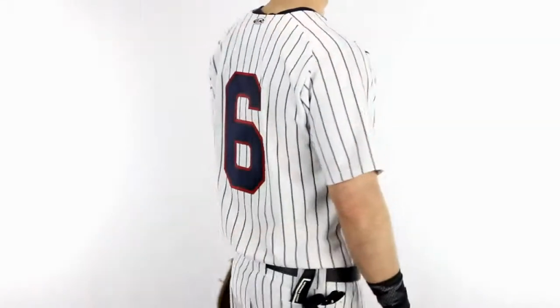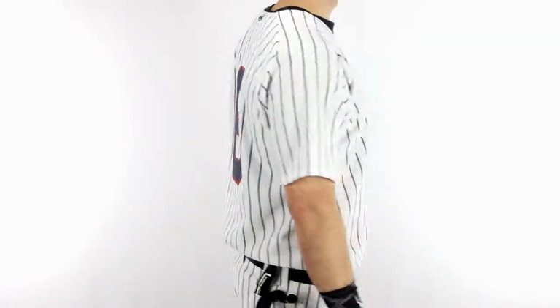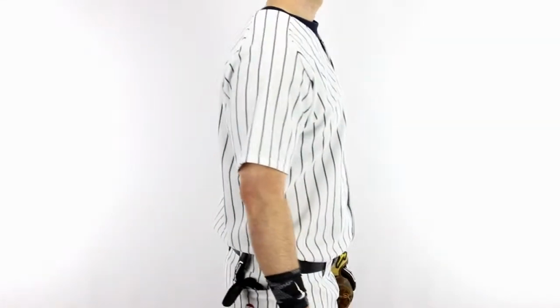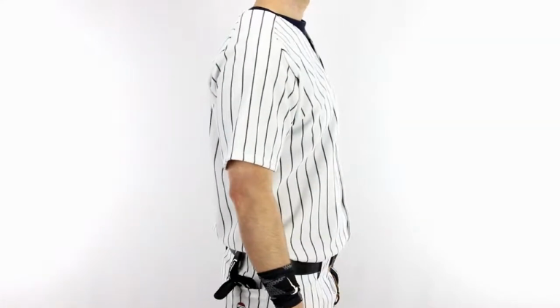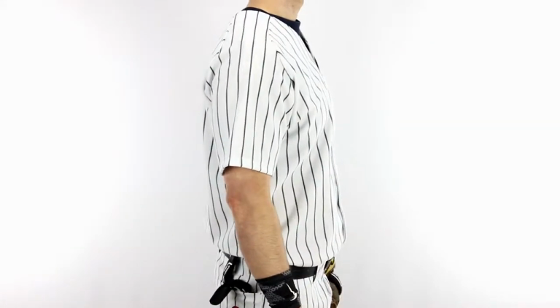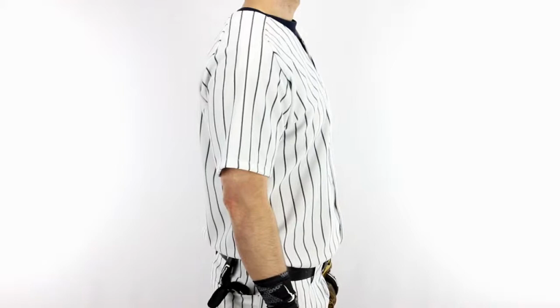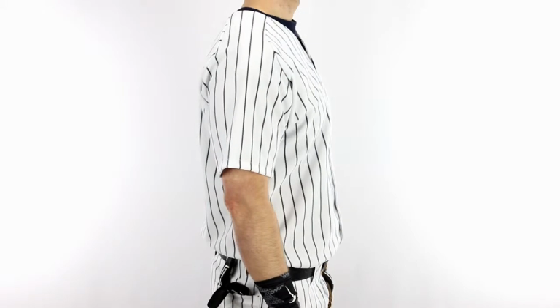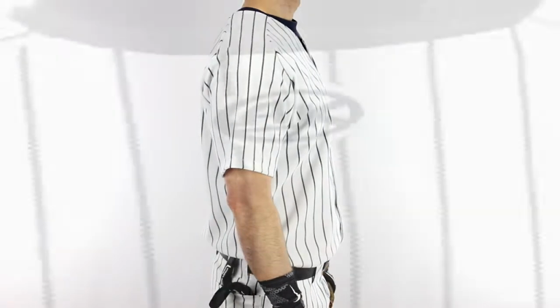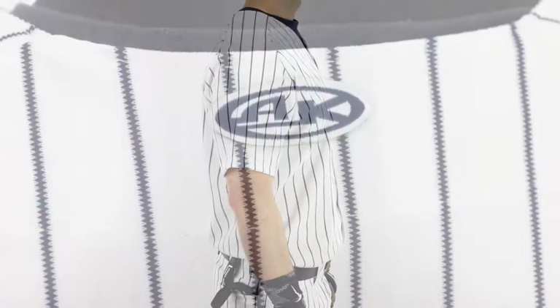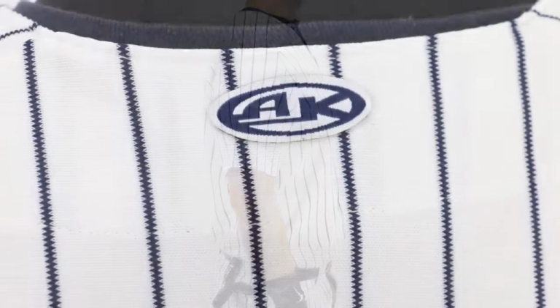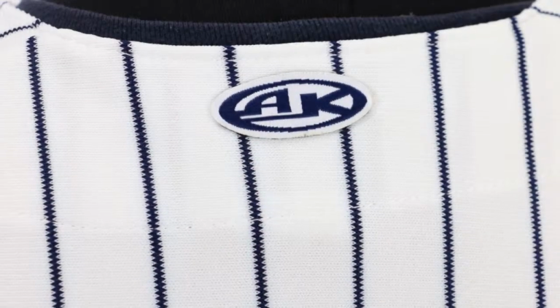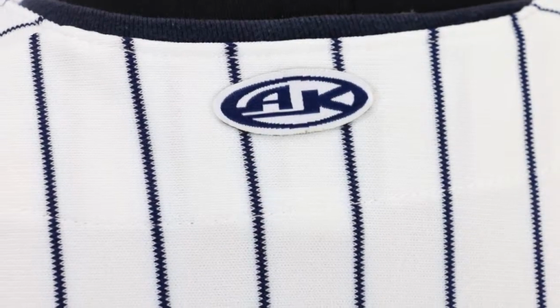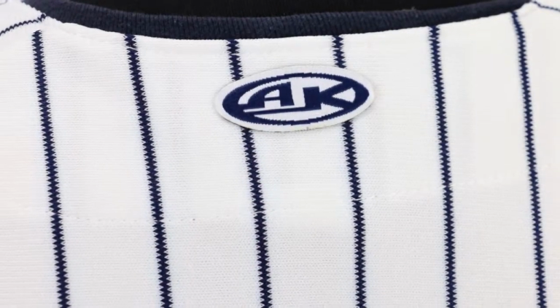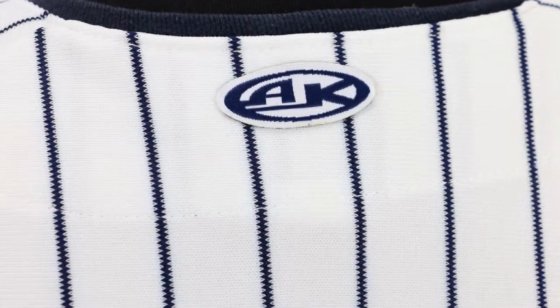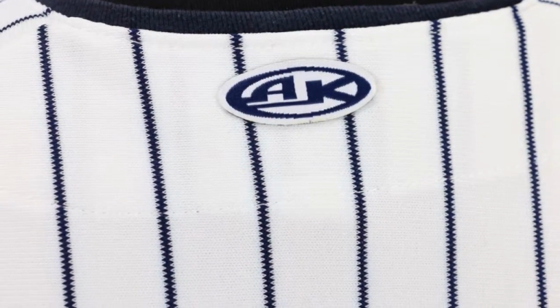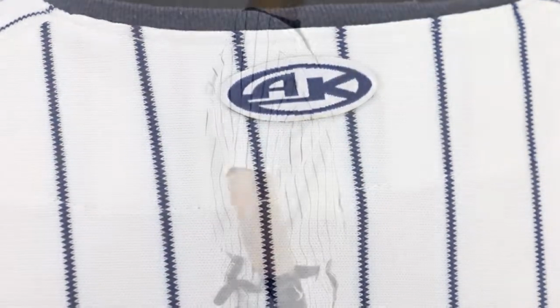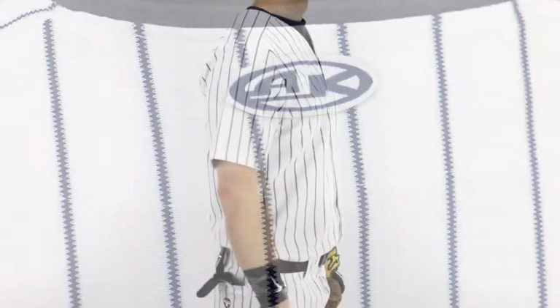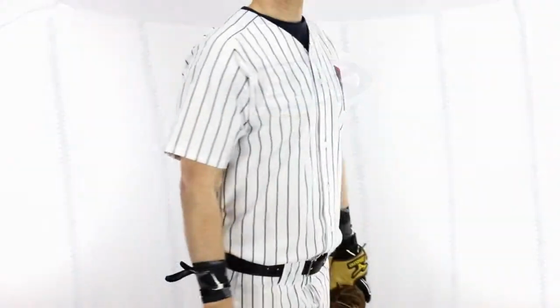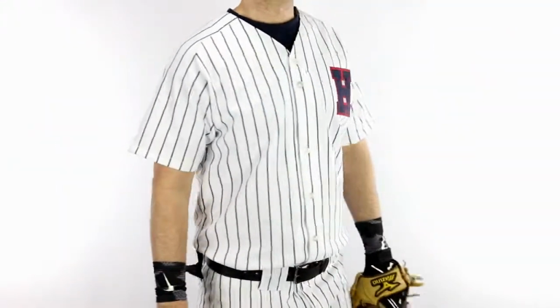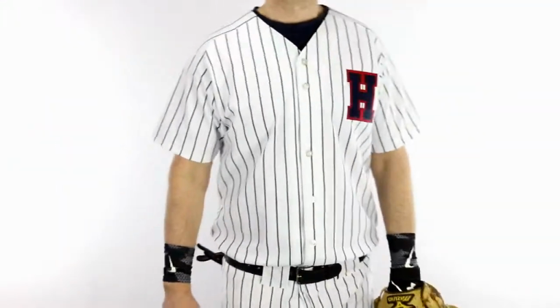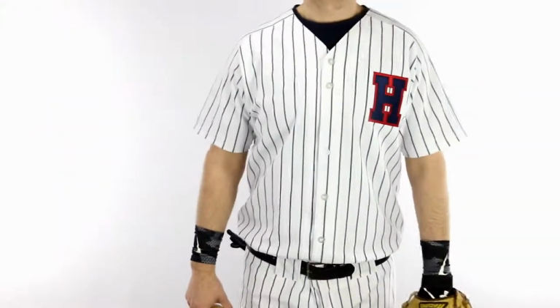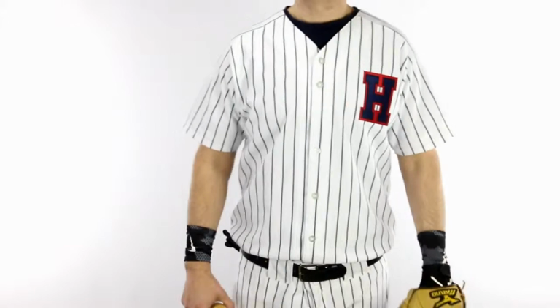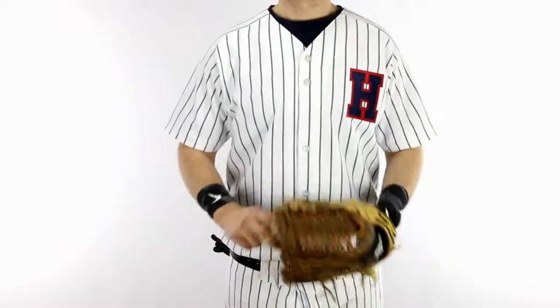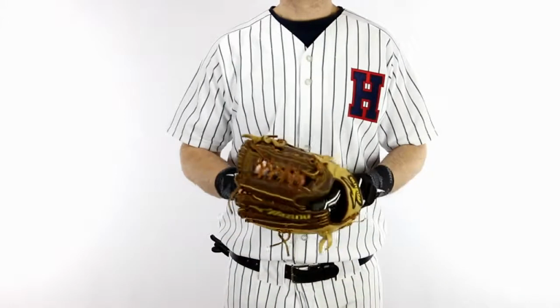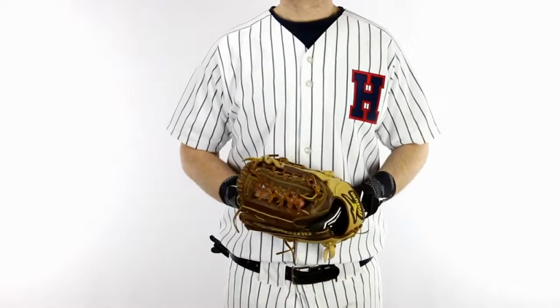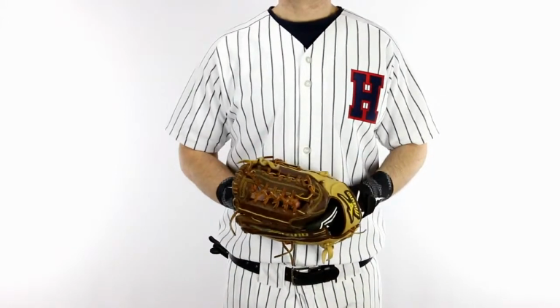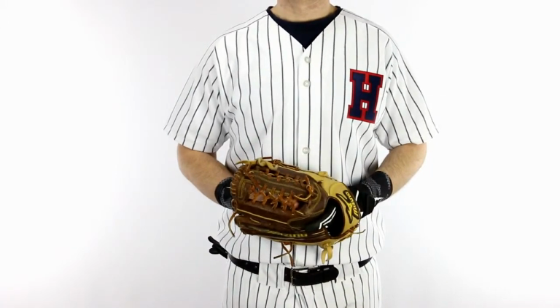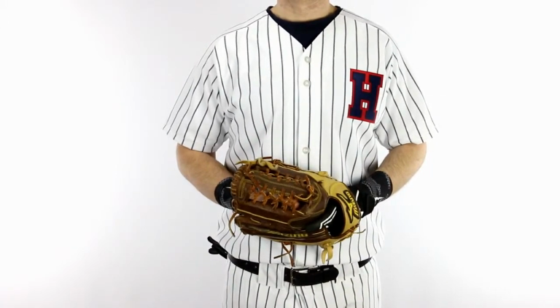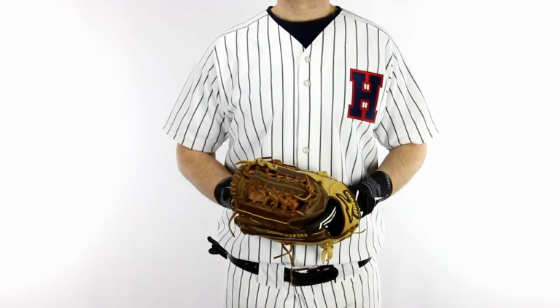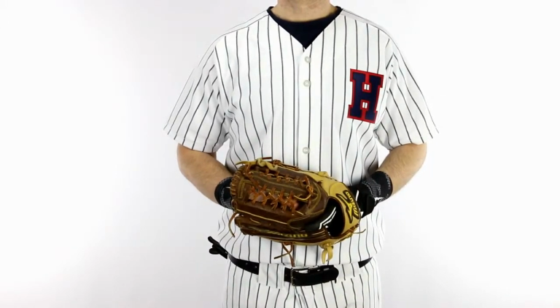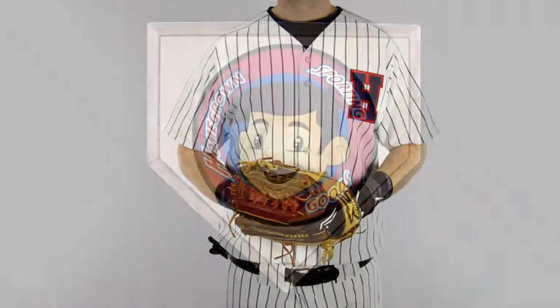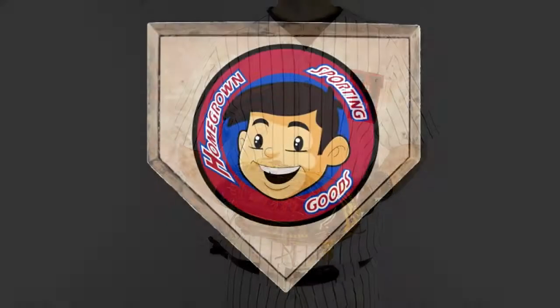Choose from 3 color styles in Adult Small through 2XL sizes. Purchase blank online or request a Homegrown Sporting Goods quote for screen printing or tackle twill decoration today.